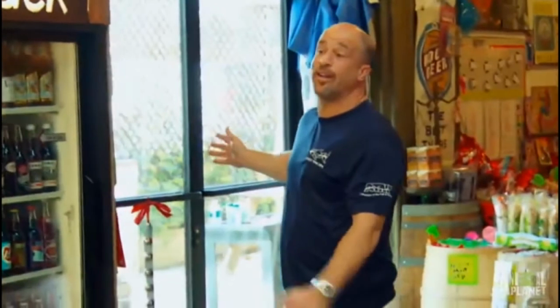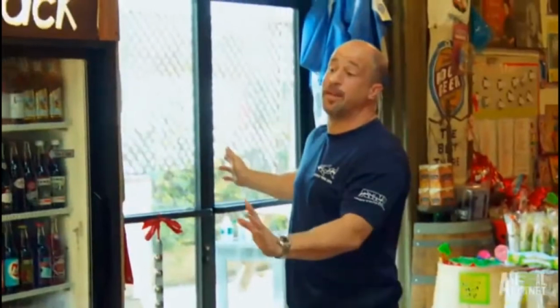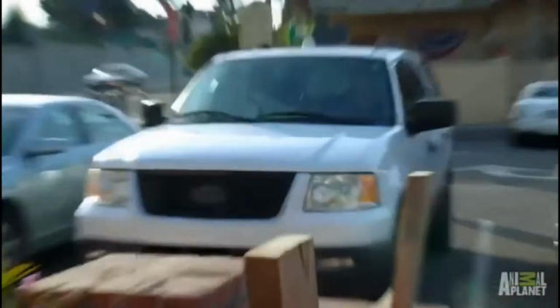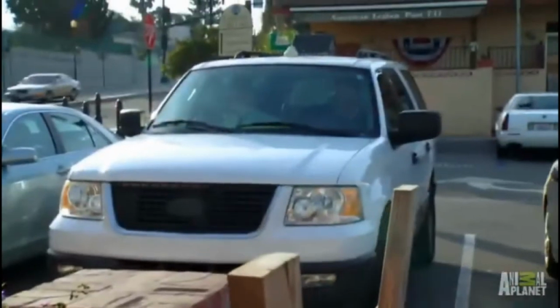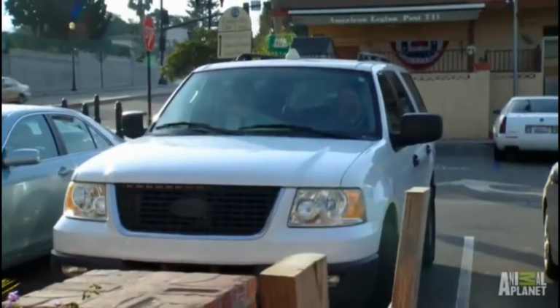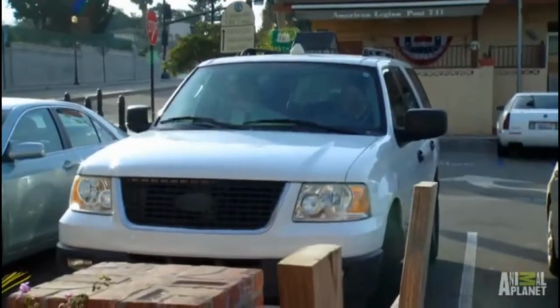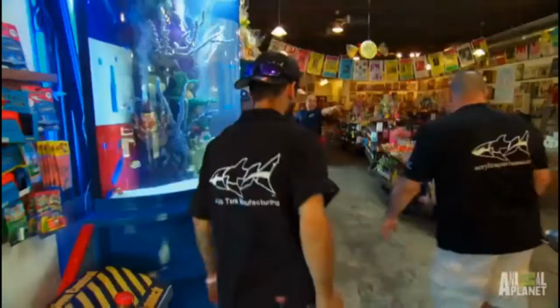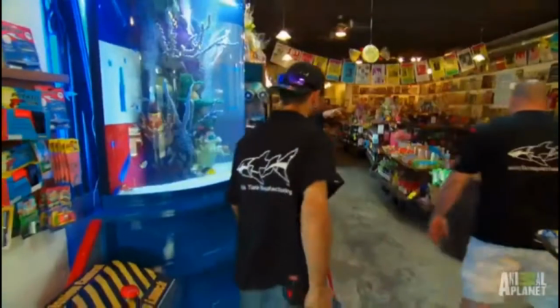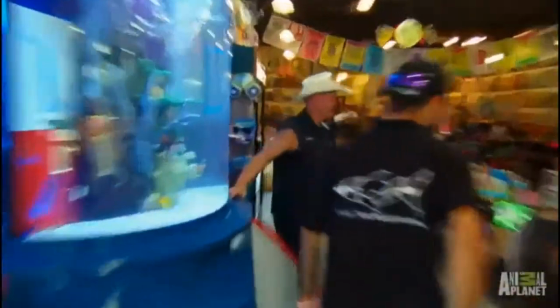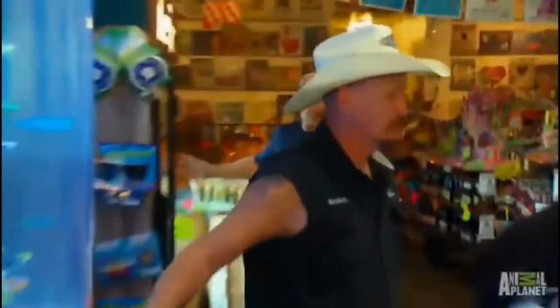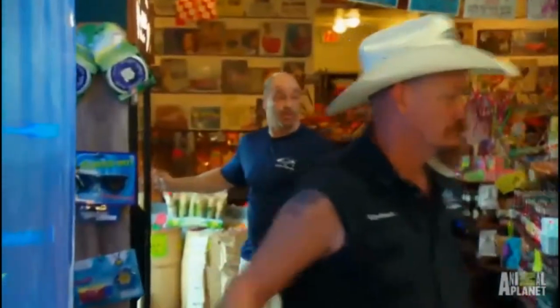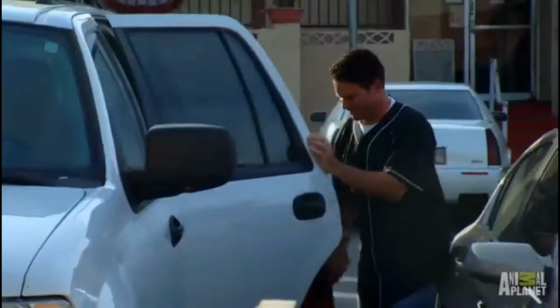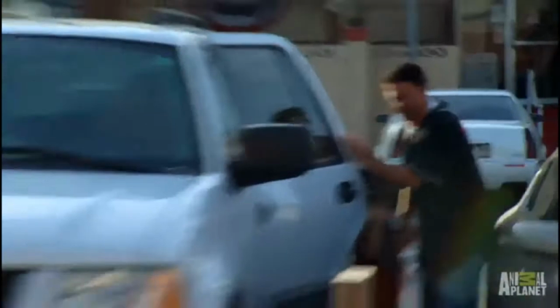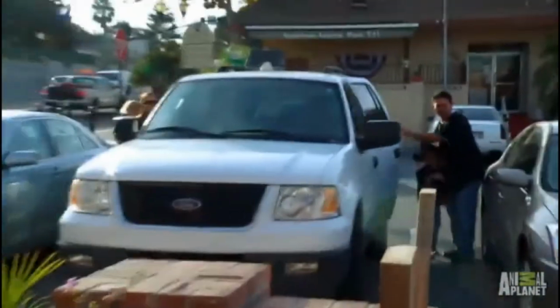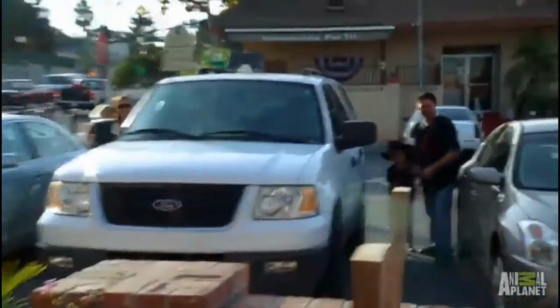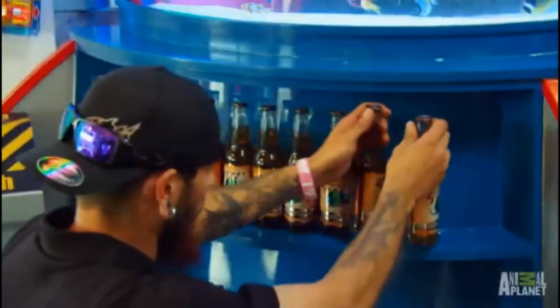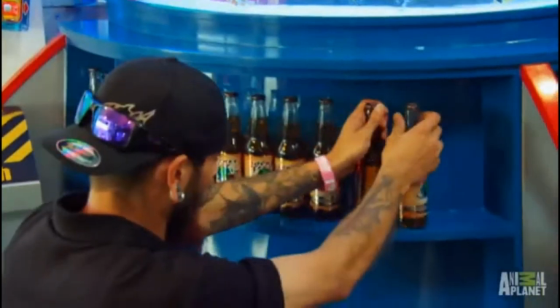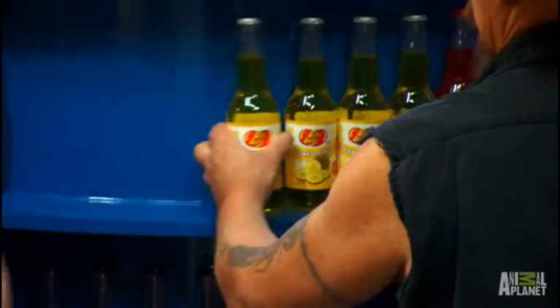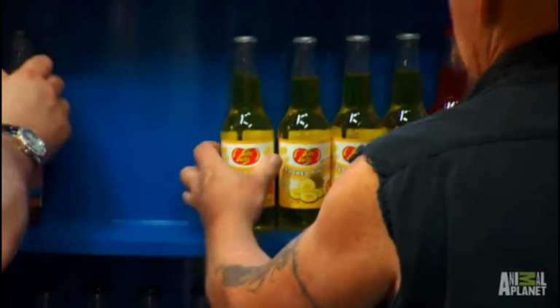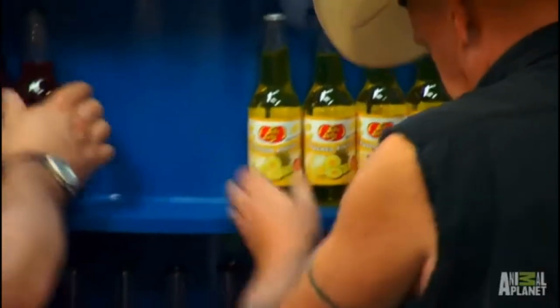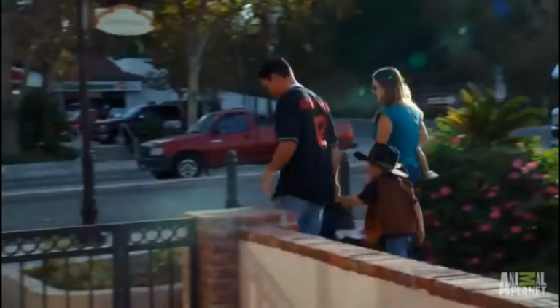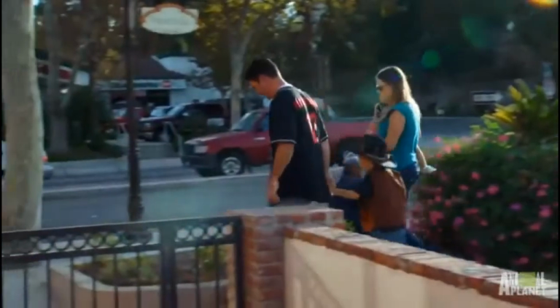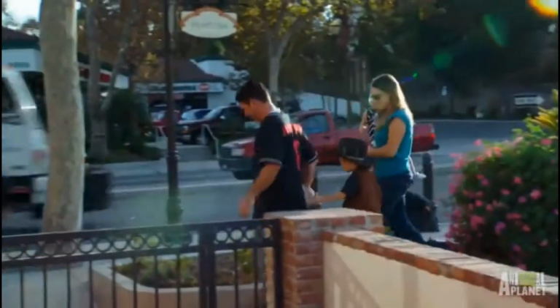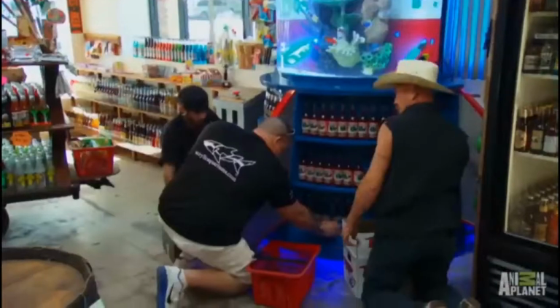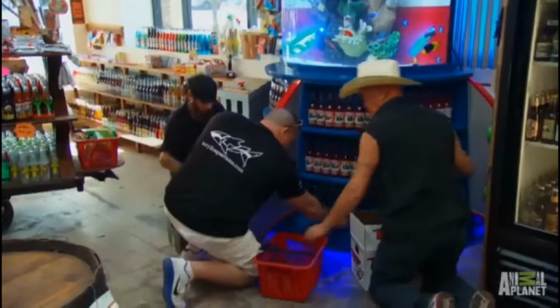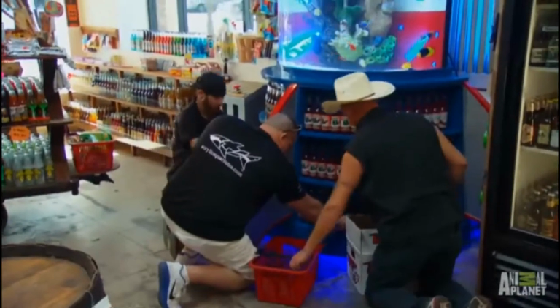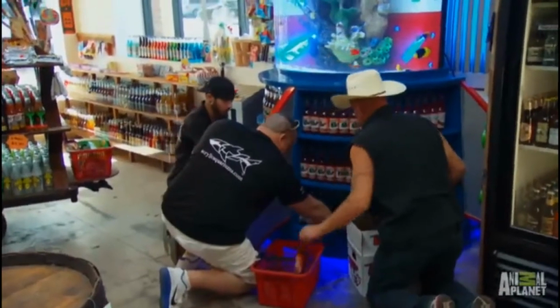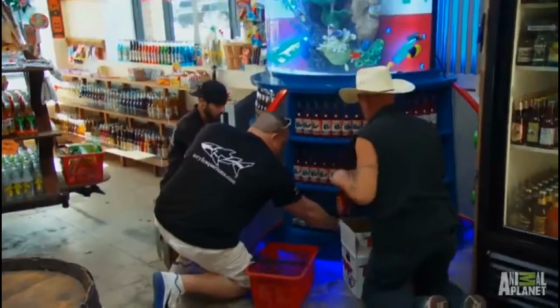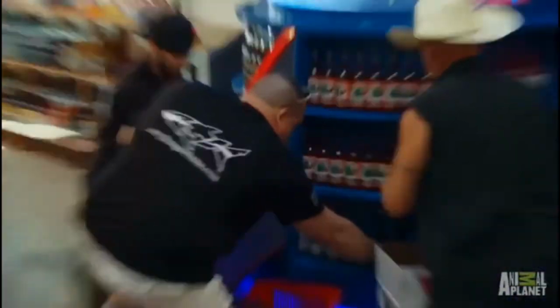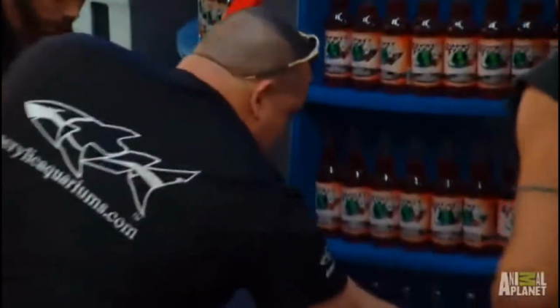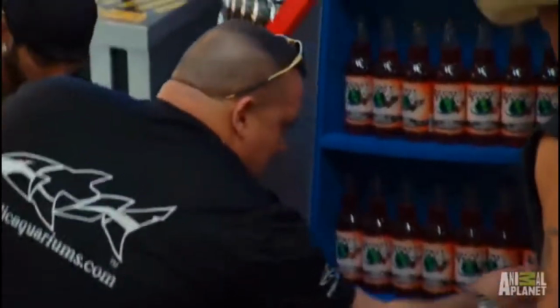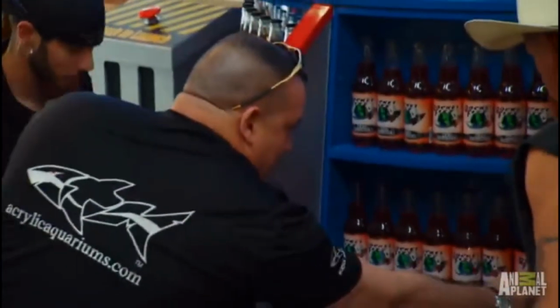You know what? We got to get the bottles on. Hurry up. Come on, let's get the bottles. They're in the cases over there. Right there behind you. Lock the door. All labels out, guys.